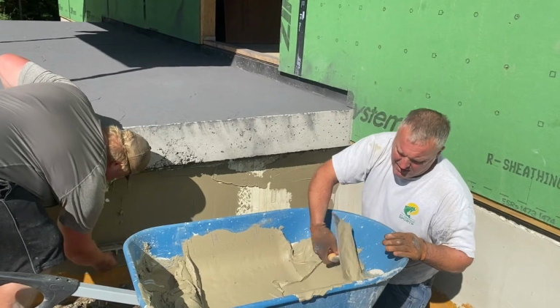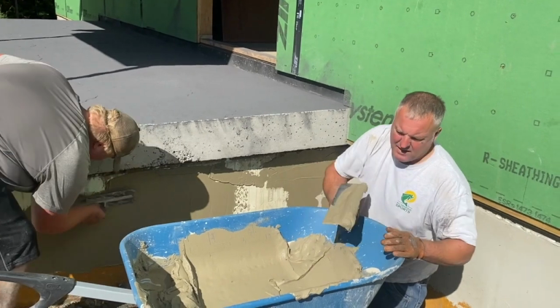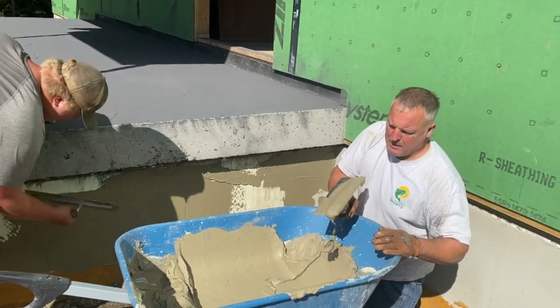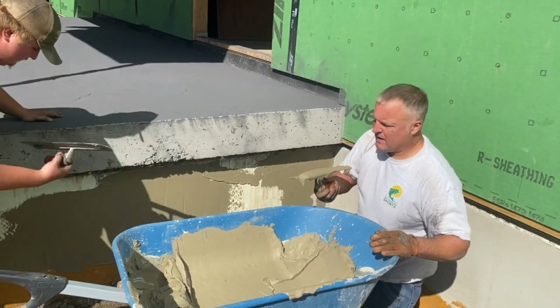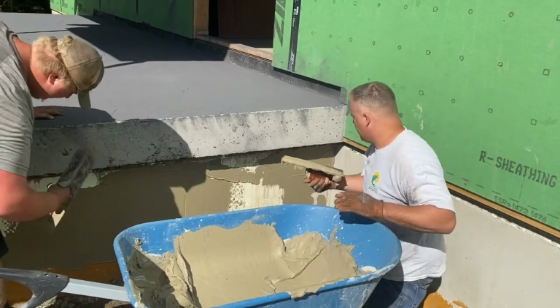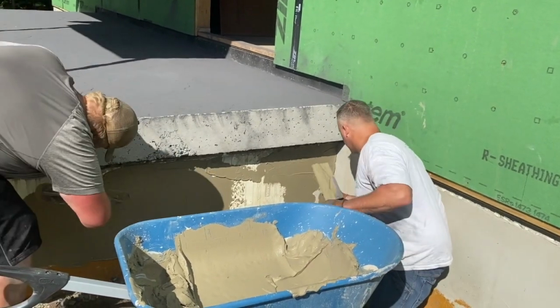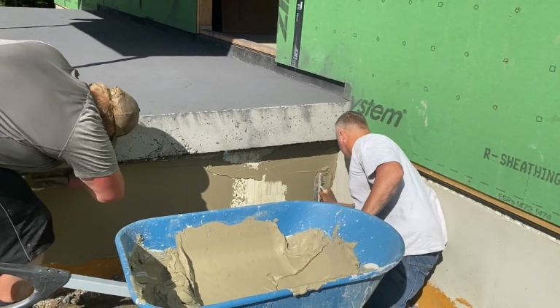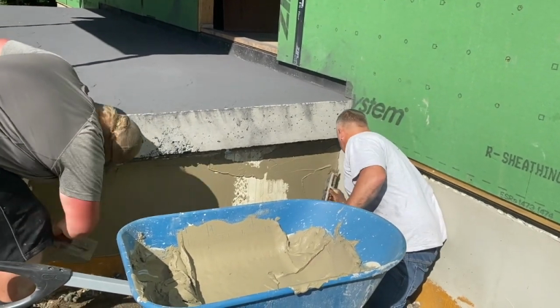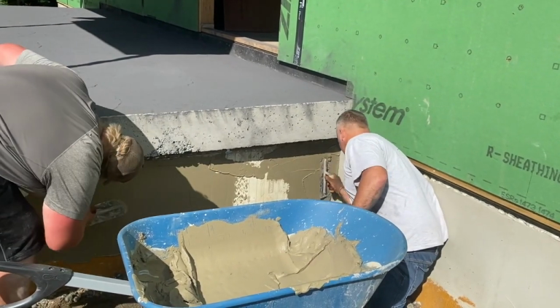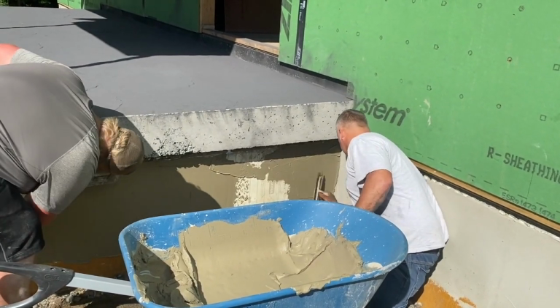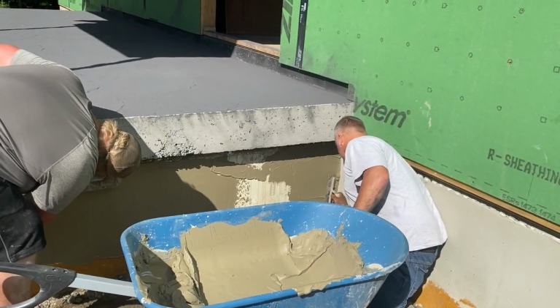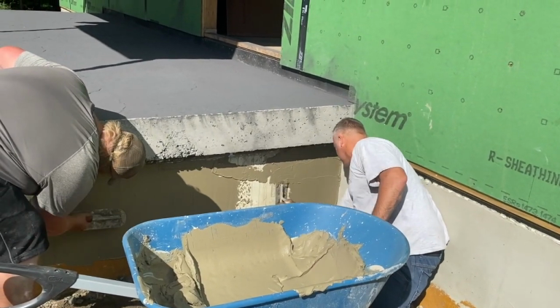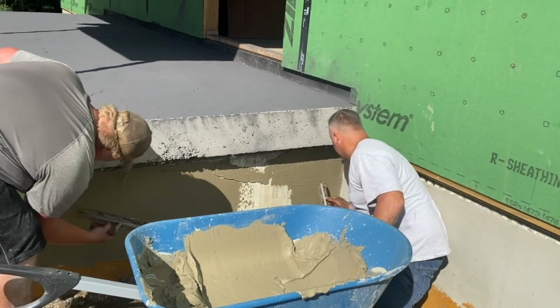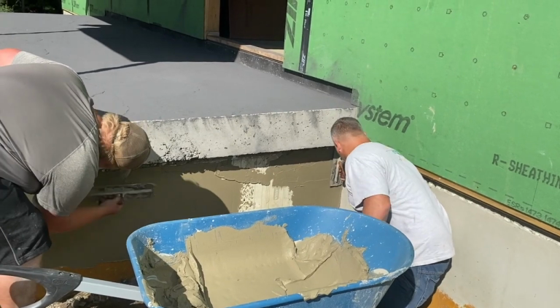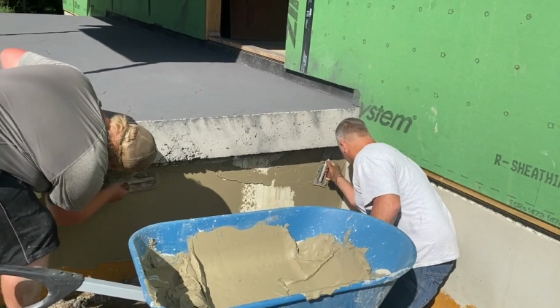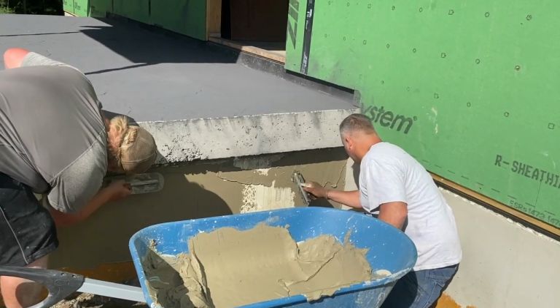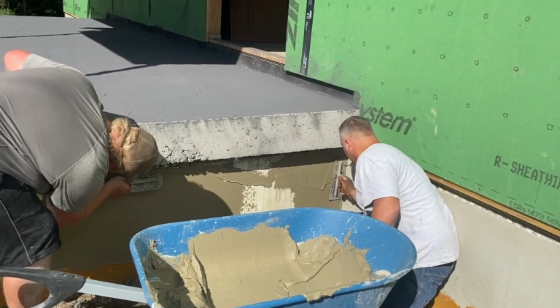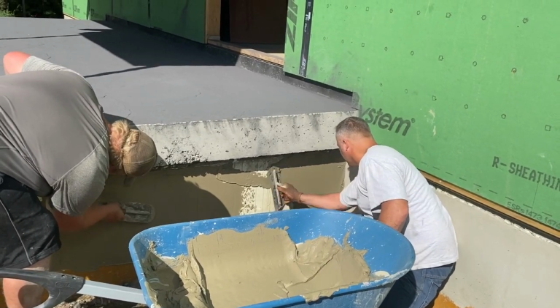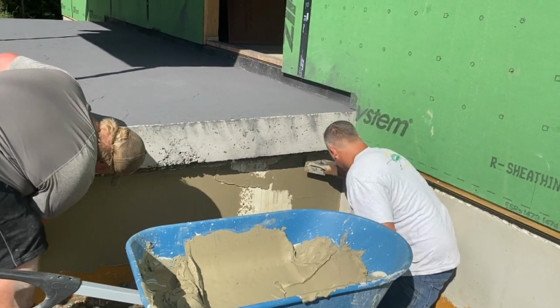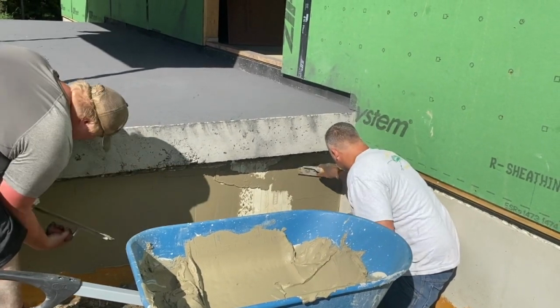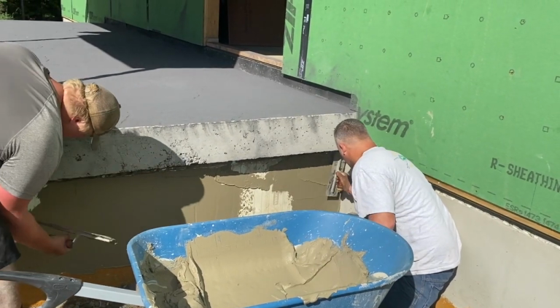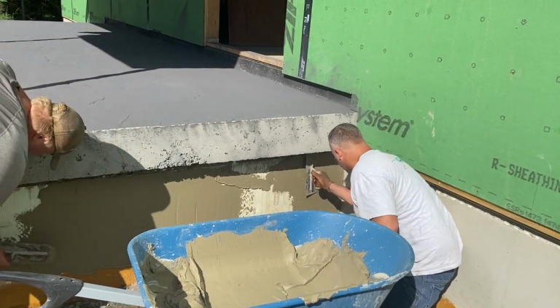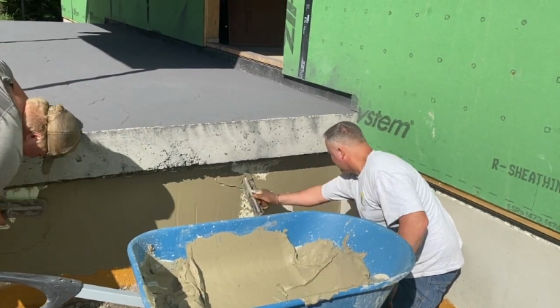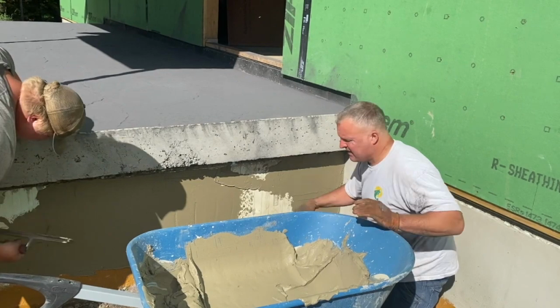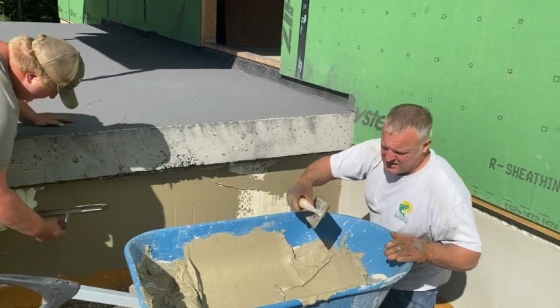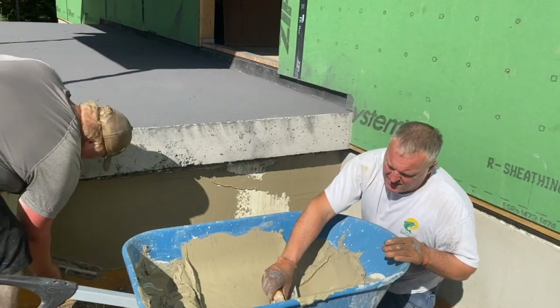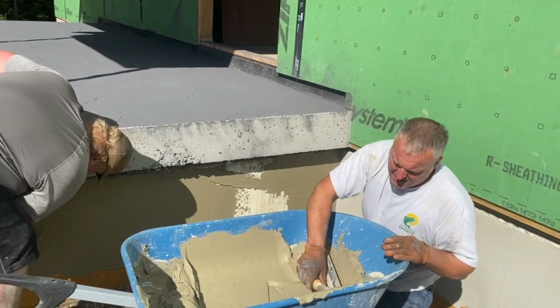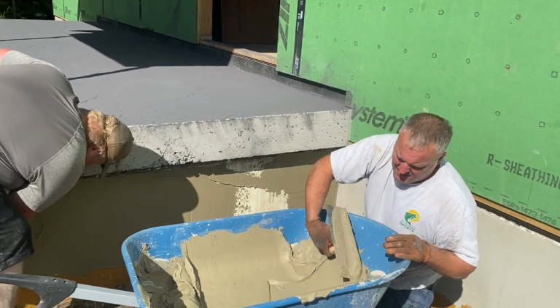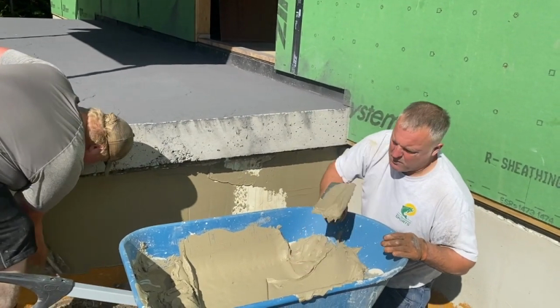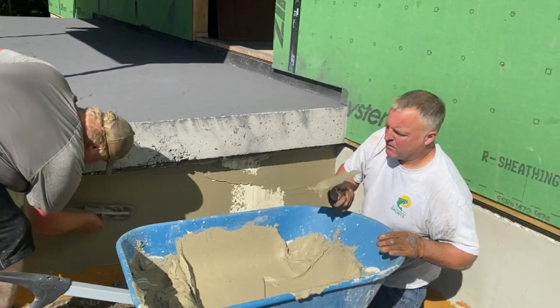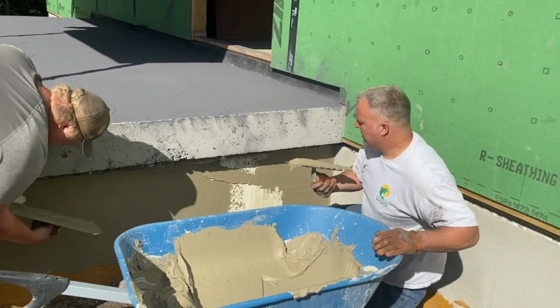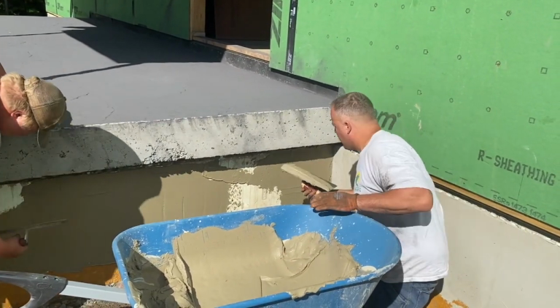I just work right out of the wheelbarrow or out of a bucket. You don't want to get this crap on your skin because it'll burn you. It's got a lot of lime in it. It's real sticky — that's what makes it work good.